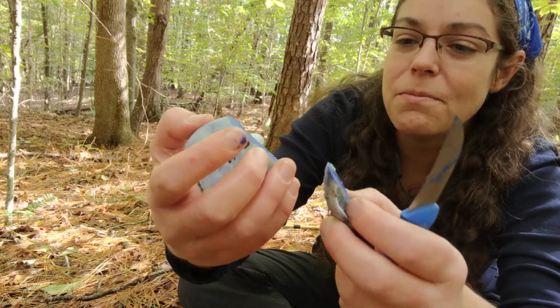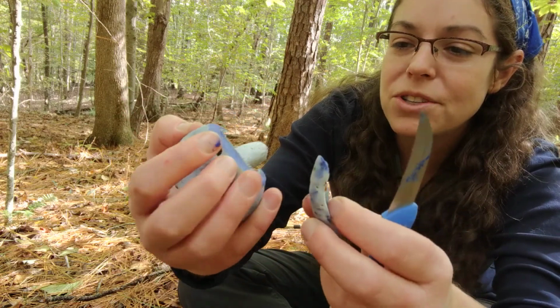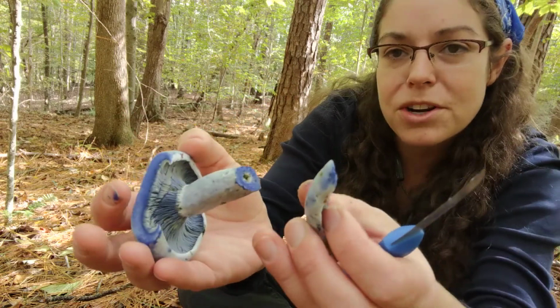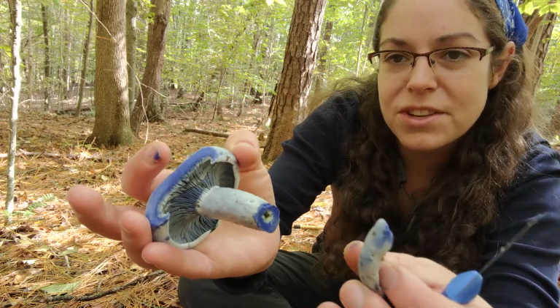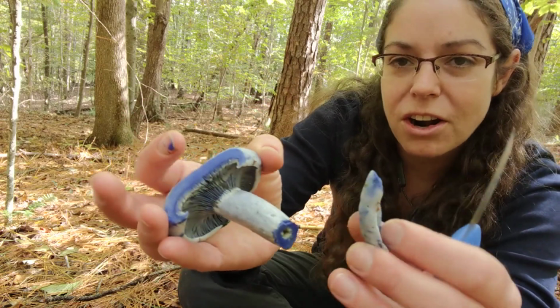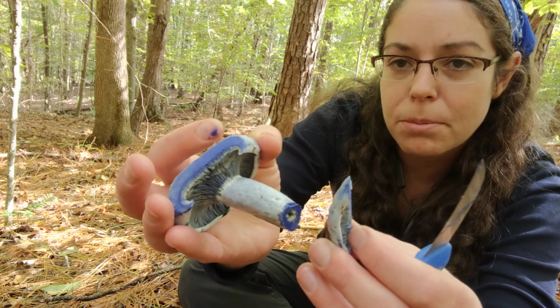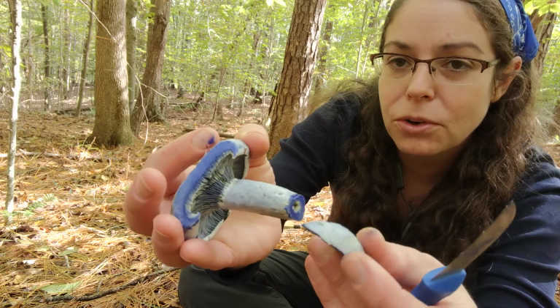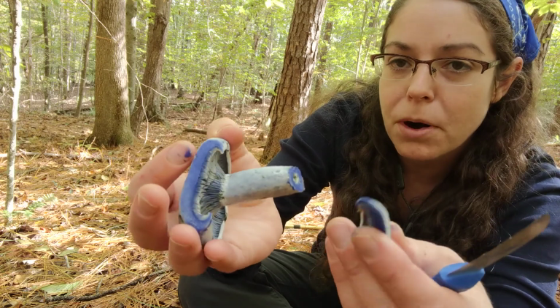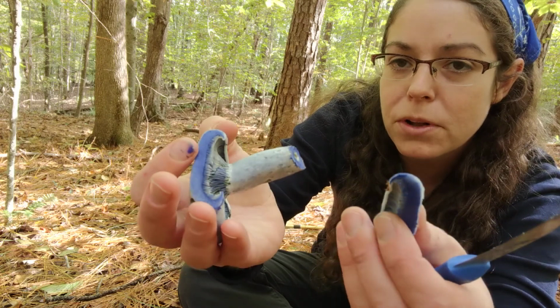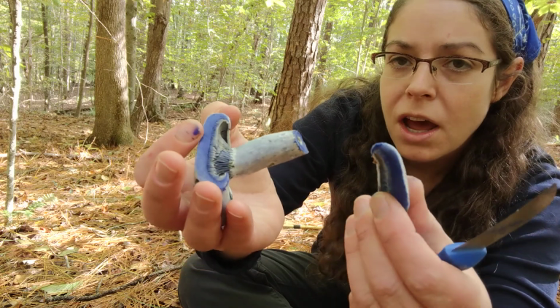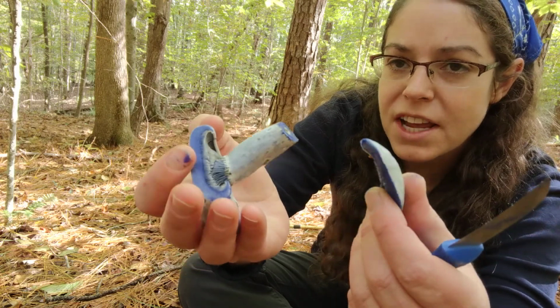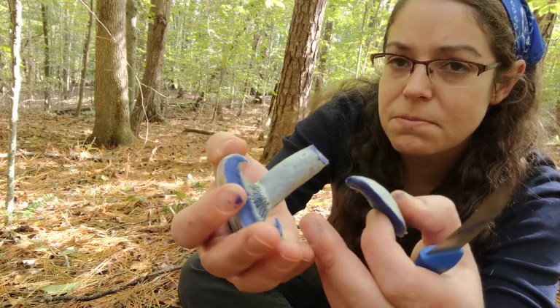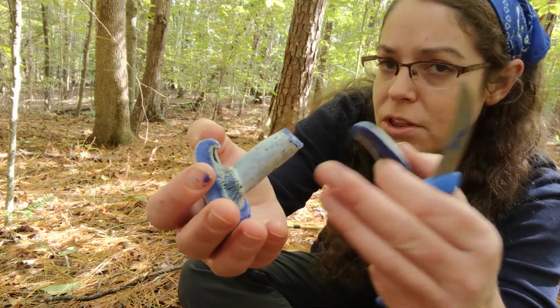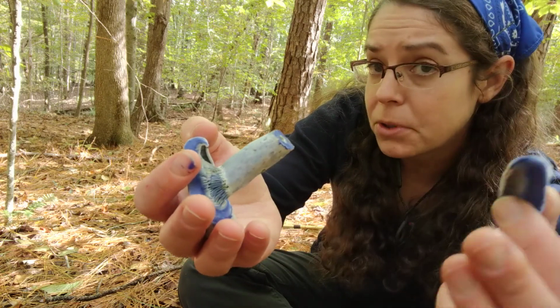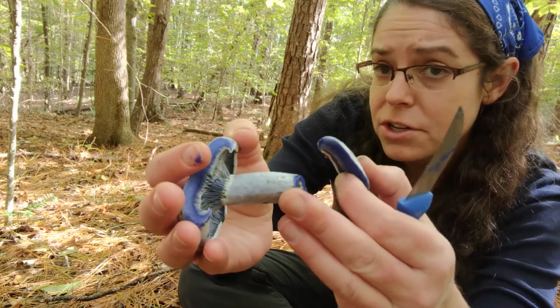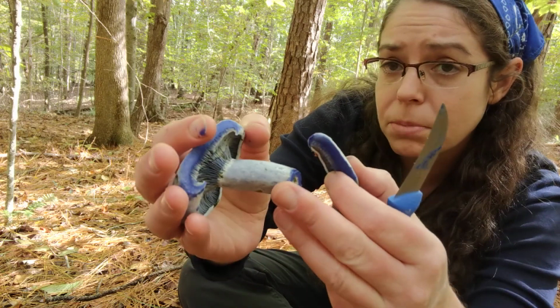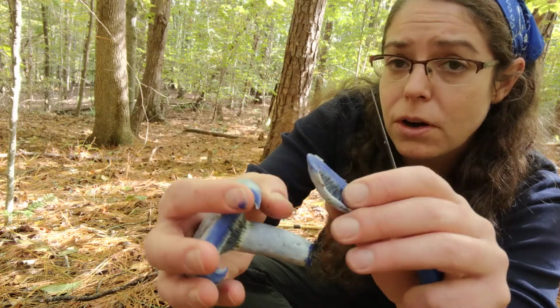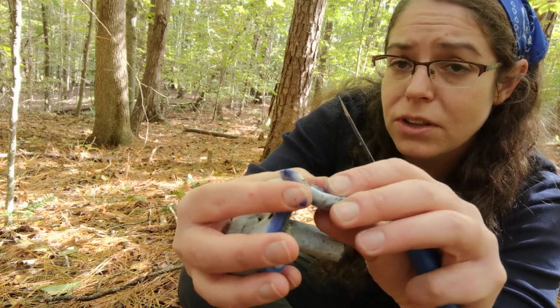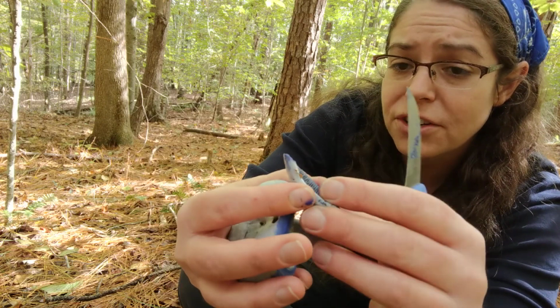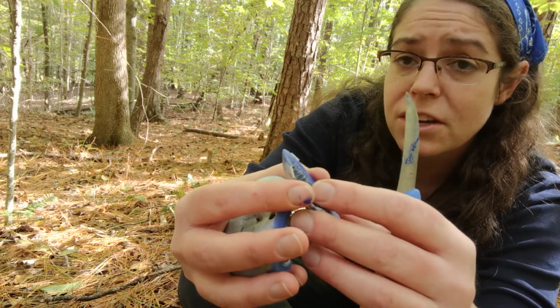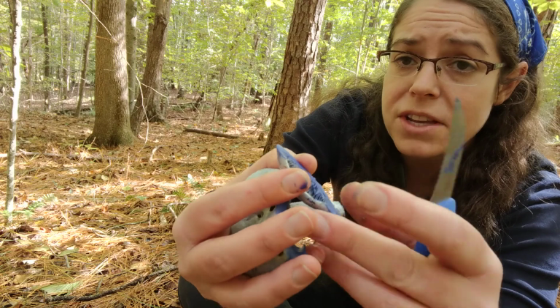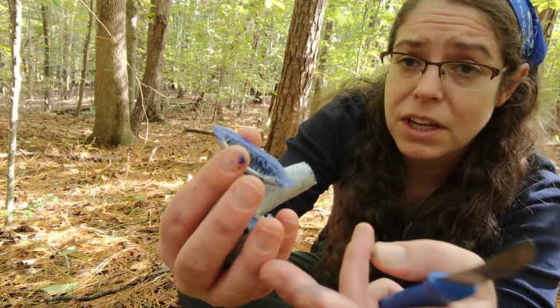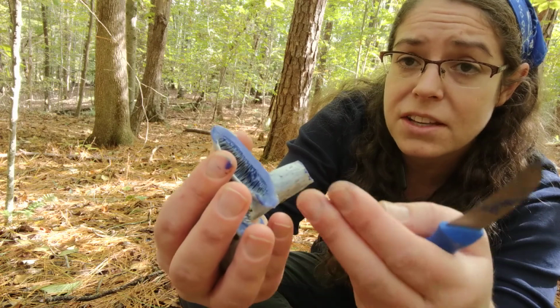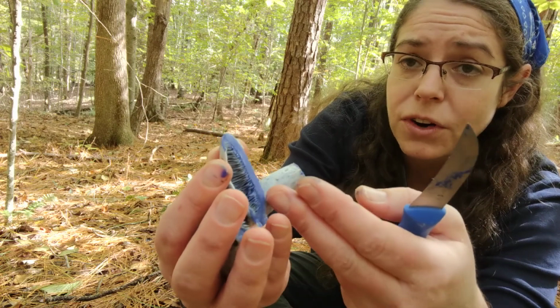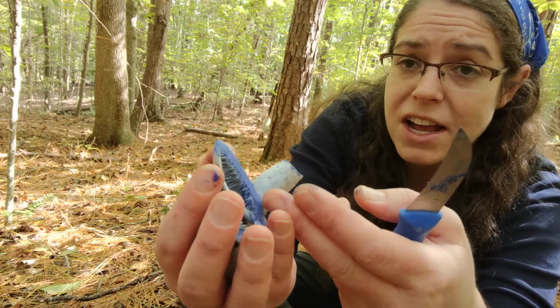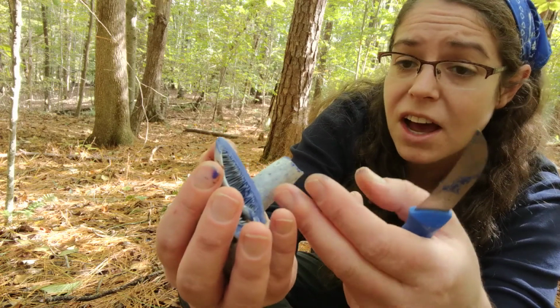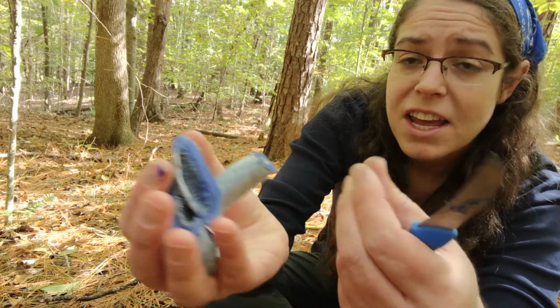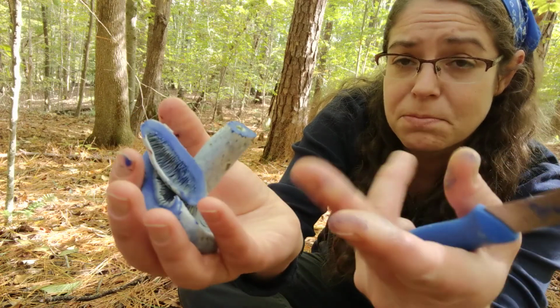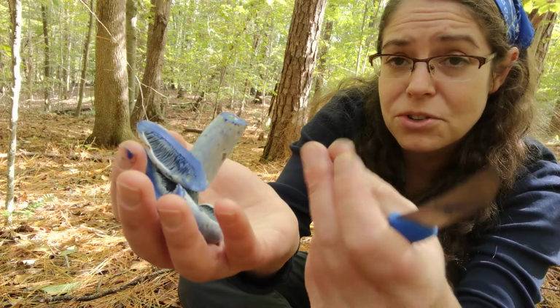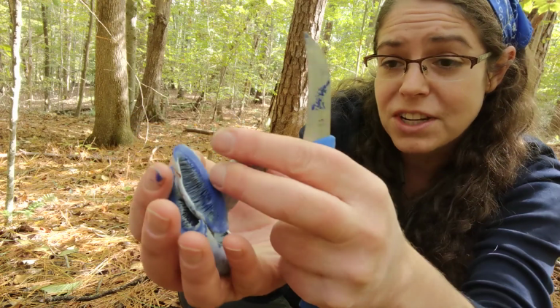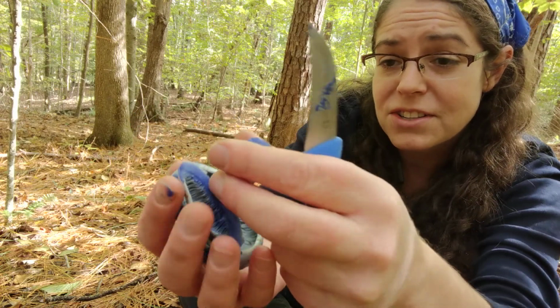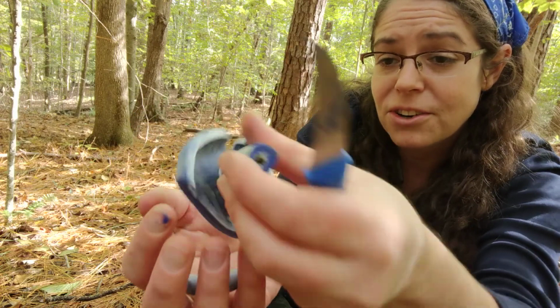Most other mushrooms that are blue or purple tend more in the purple direction than the blue. Lactarius indigo is unique insofar as its blue juiciness is concerned.